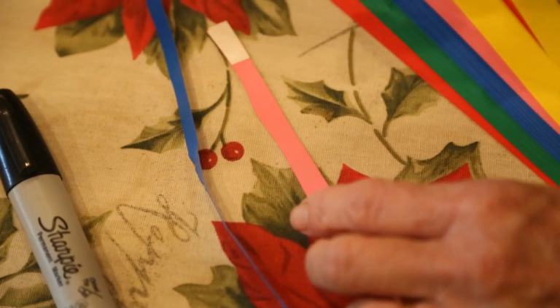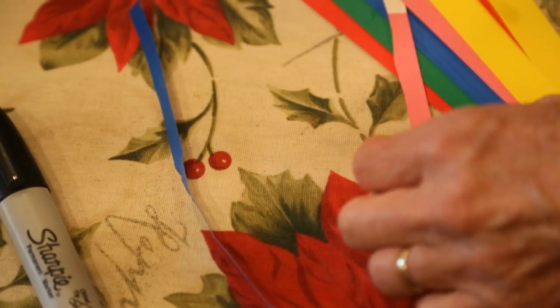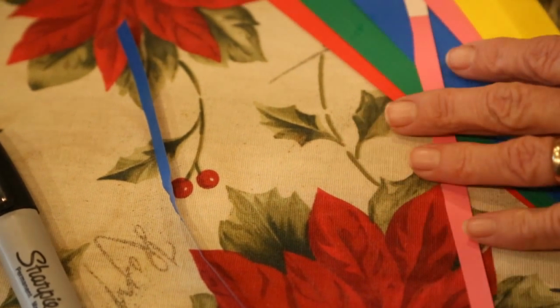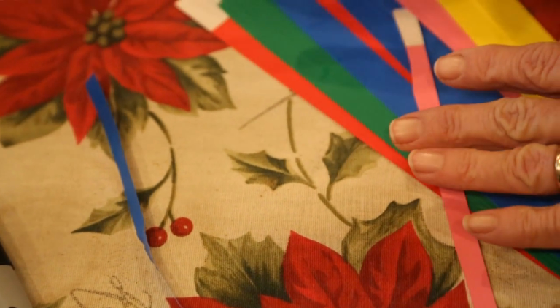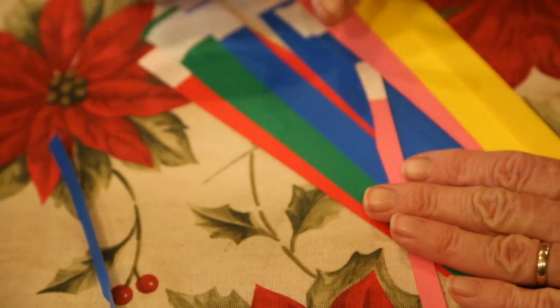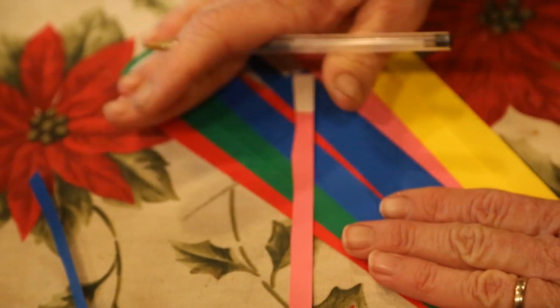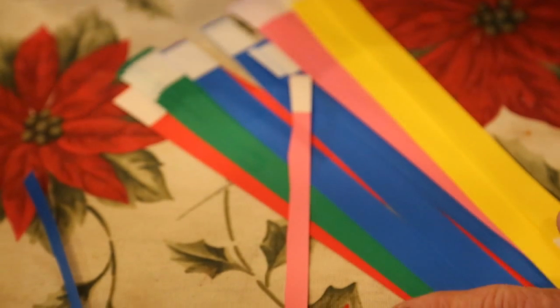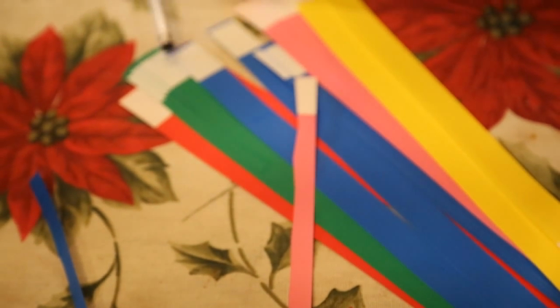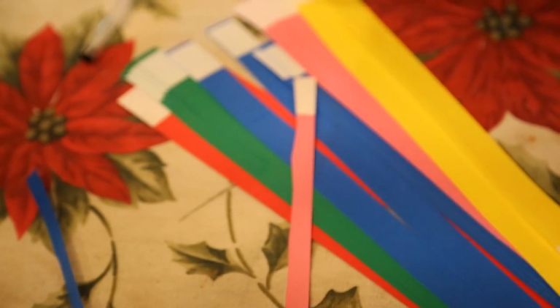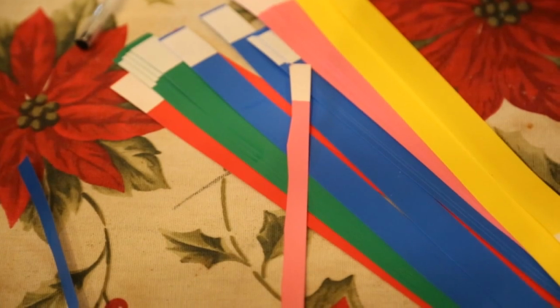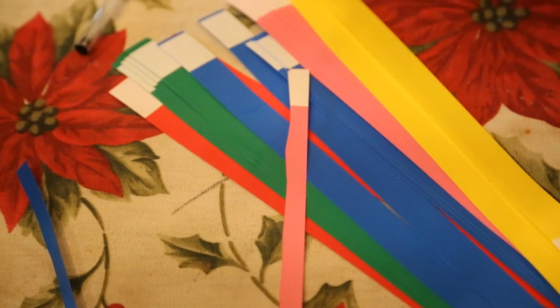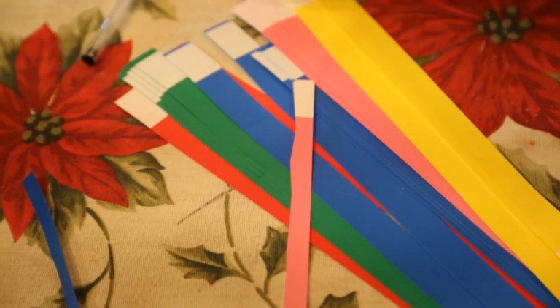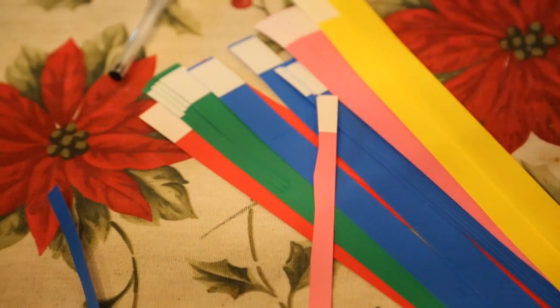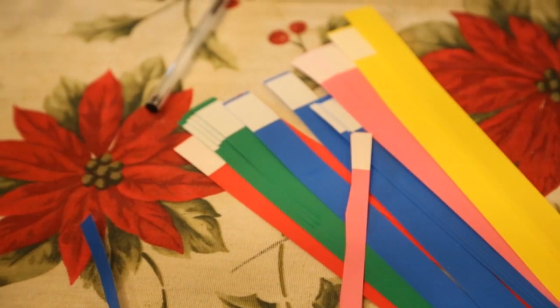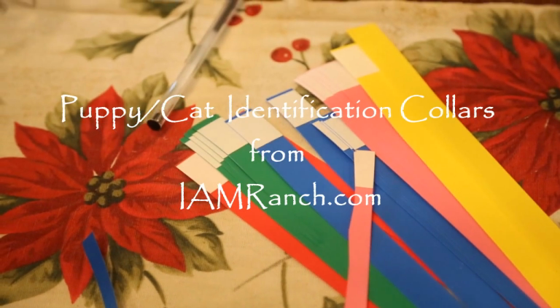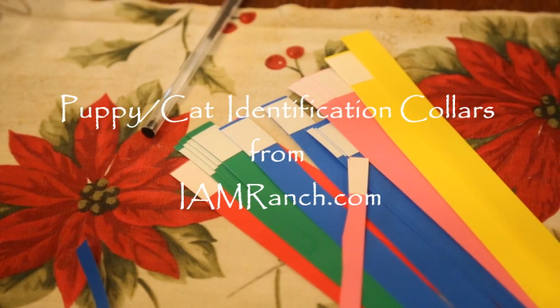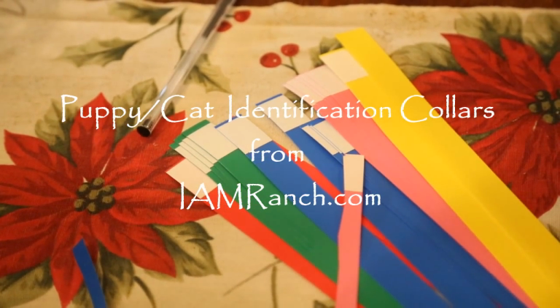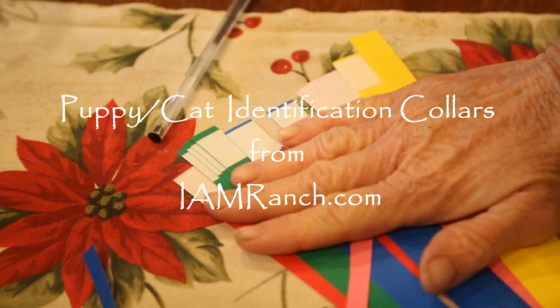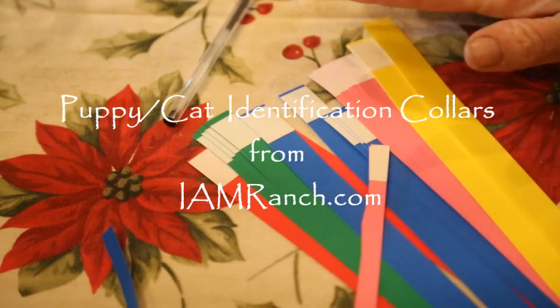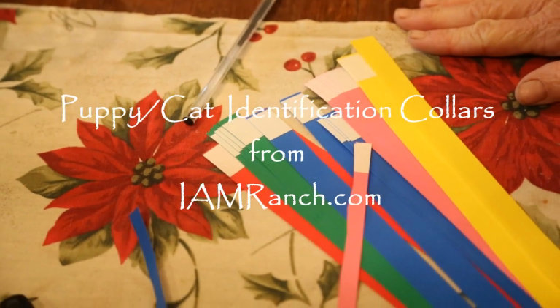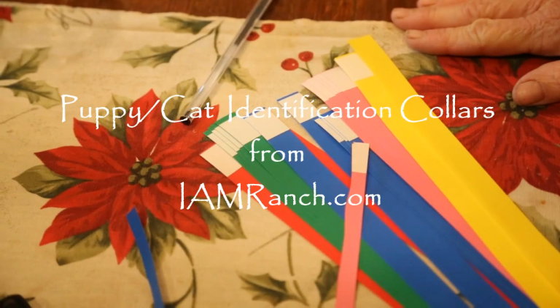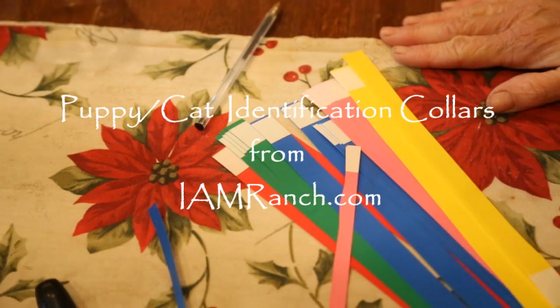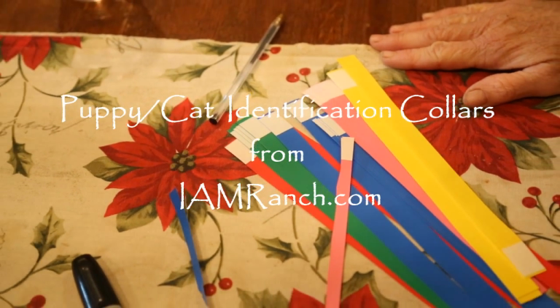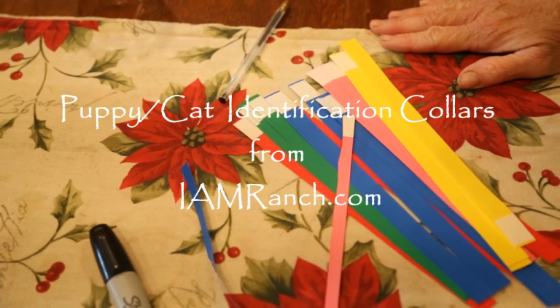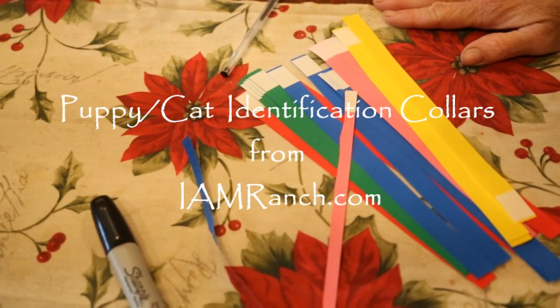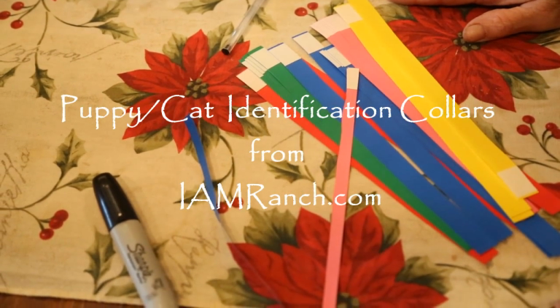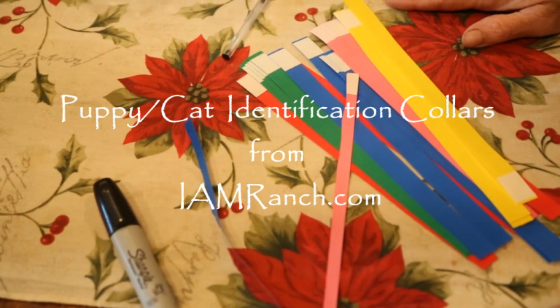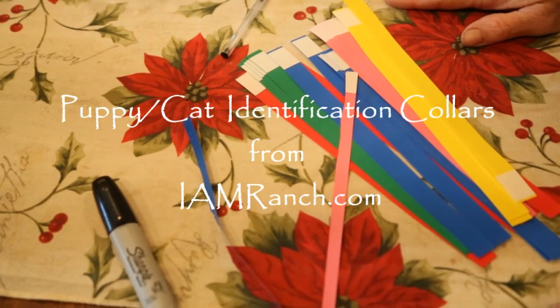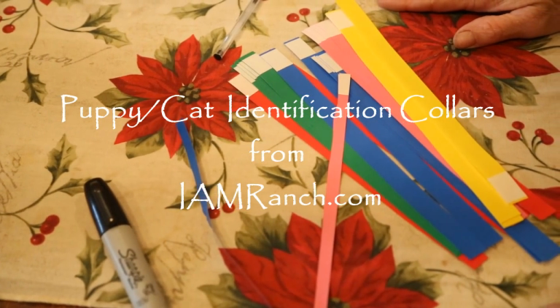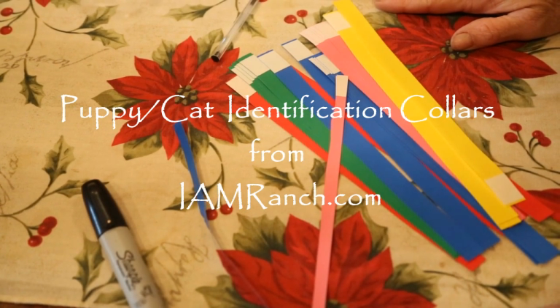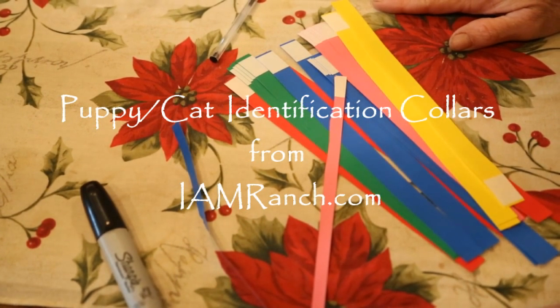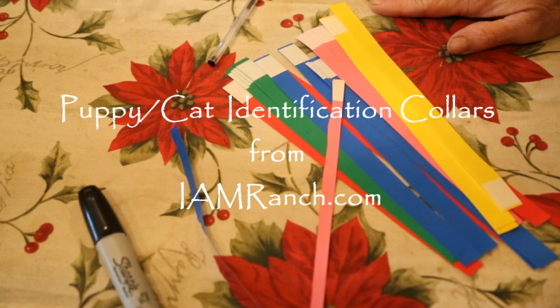I can quickly put all the pinks and yellows on the girls and the blues and greens on boys, and I can figure out who's who. Anyway, if you'd like a pet identification collar, please contact me at iamranch.com.